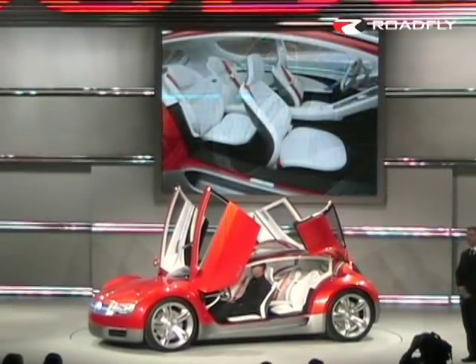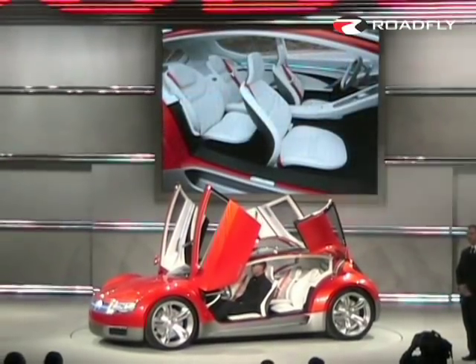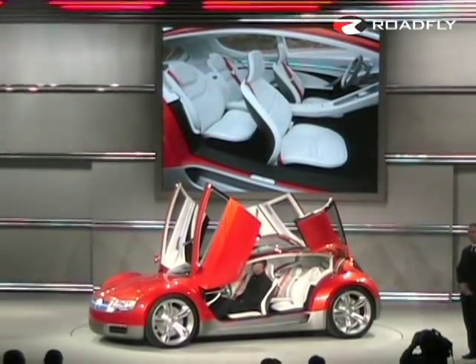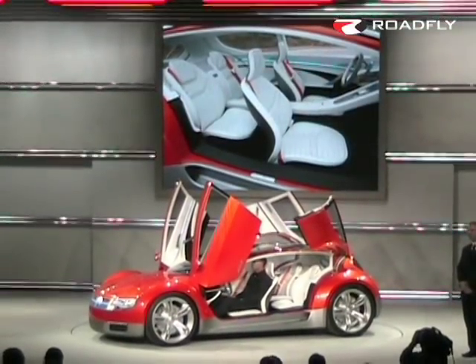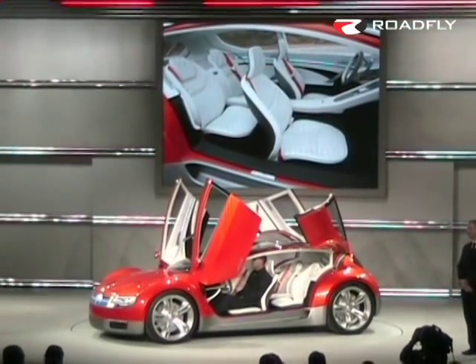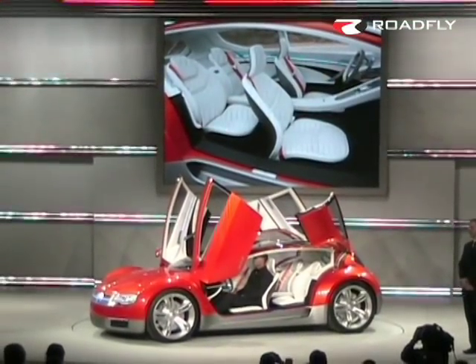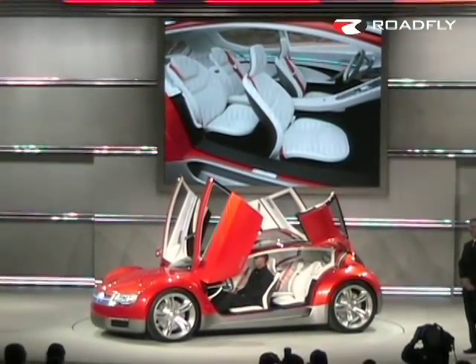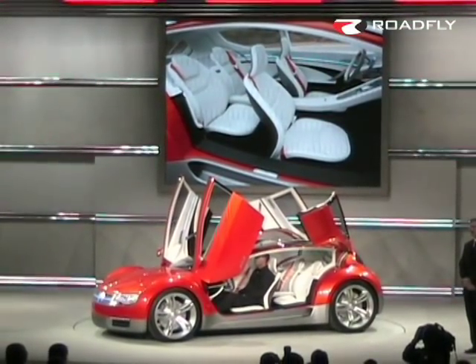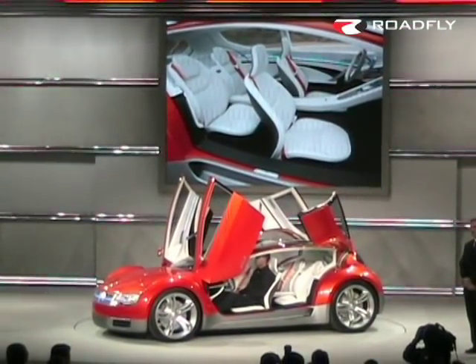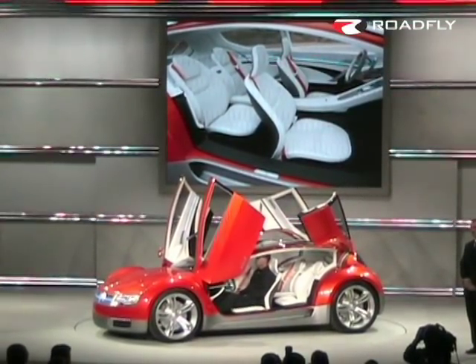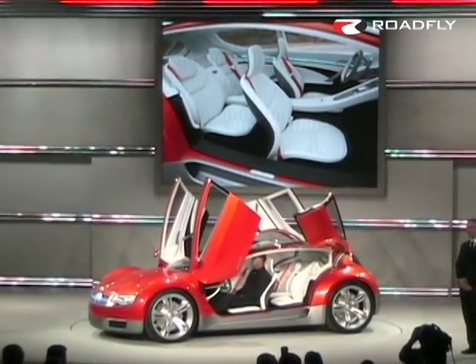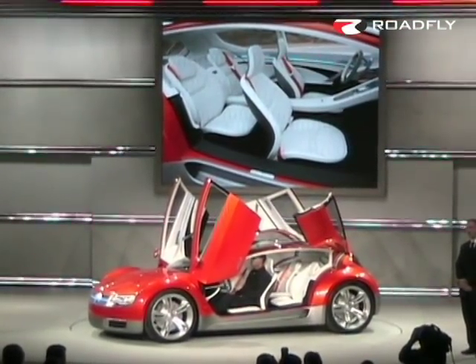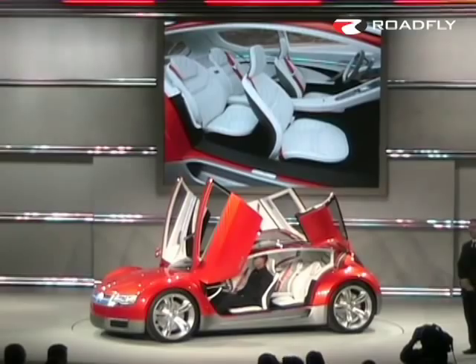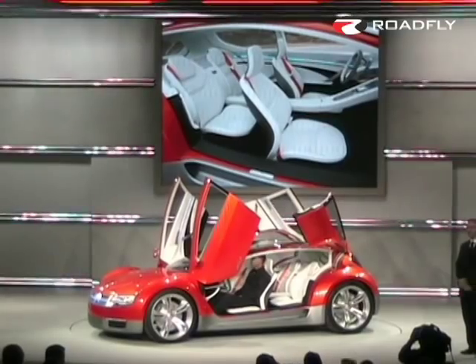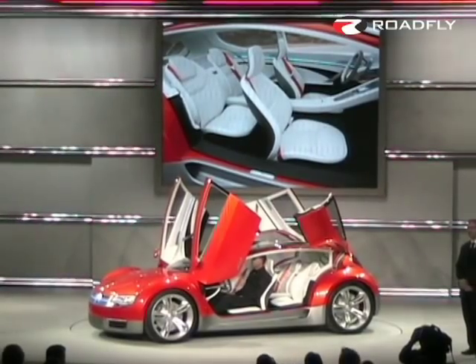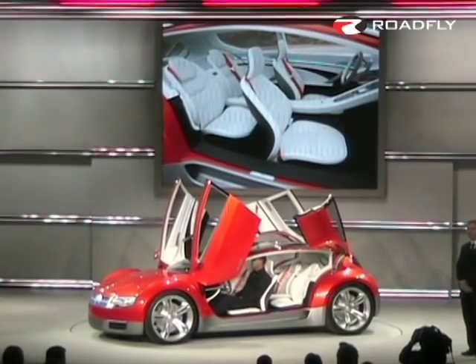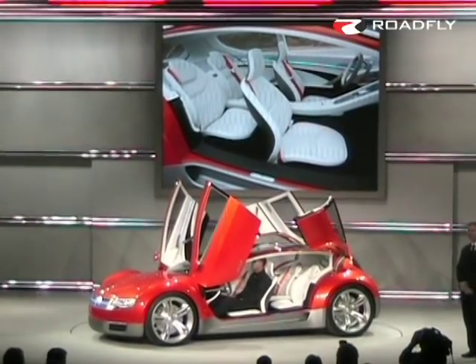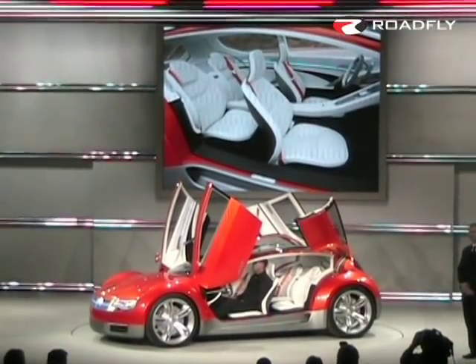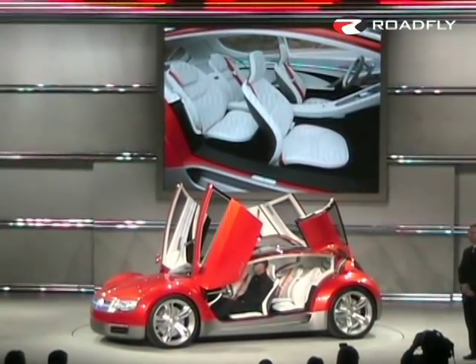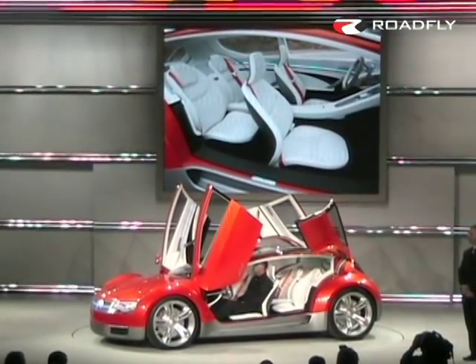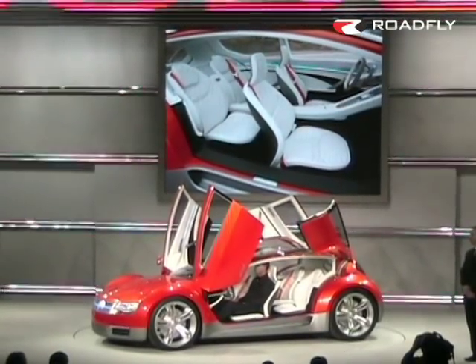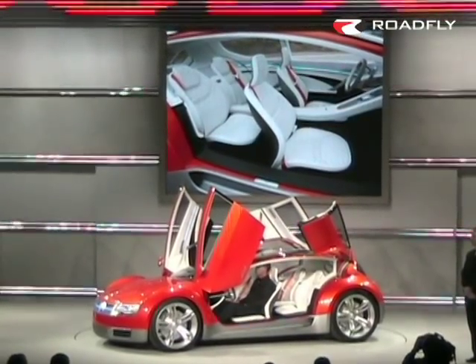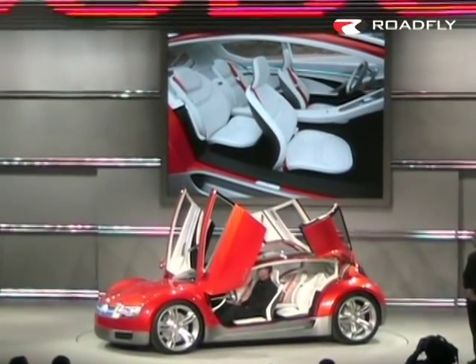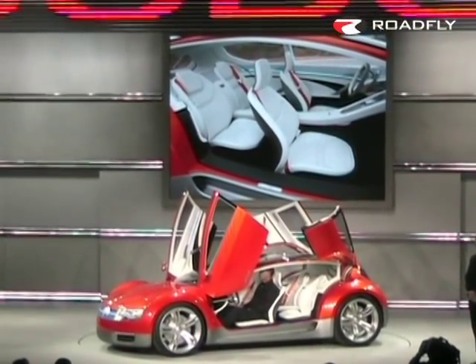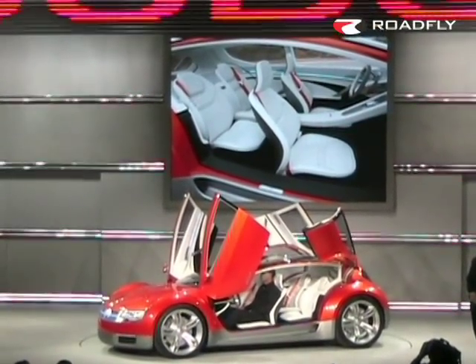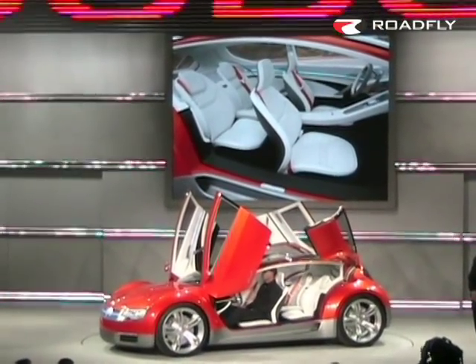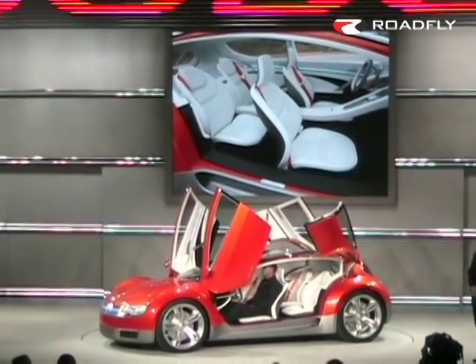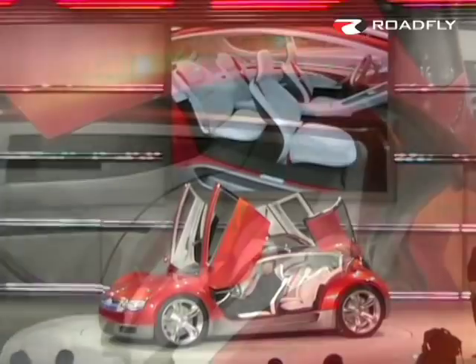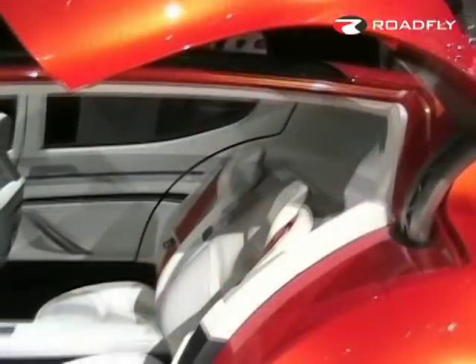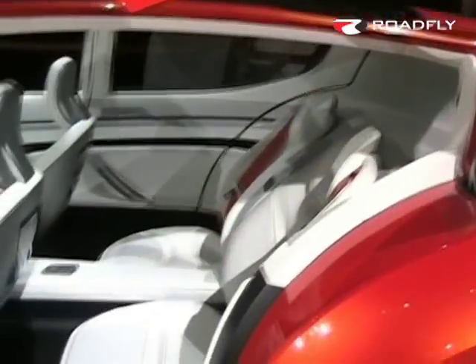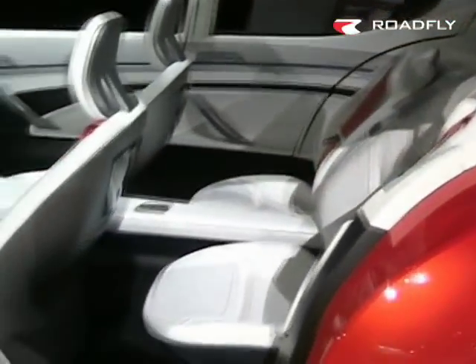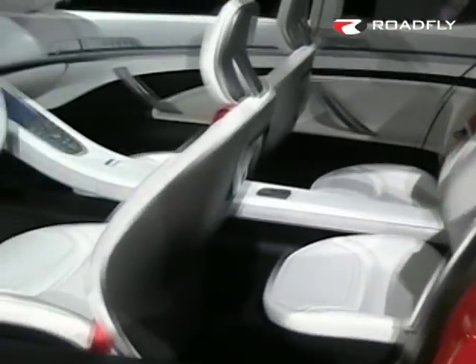Please notice the four individual thin technology sport seats with orange accents, stitching, and seat belts, the edge-lit cluster, and the fixed hub steering wheel.